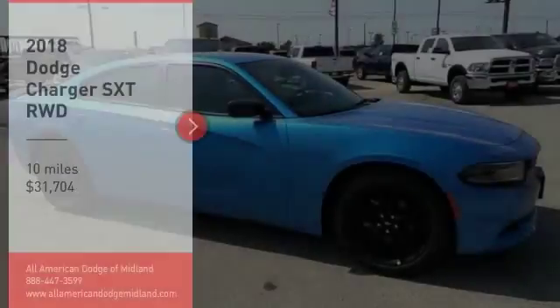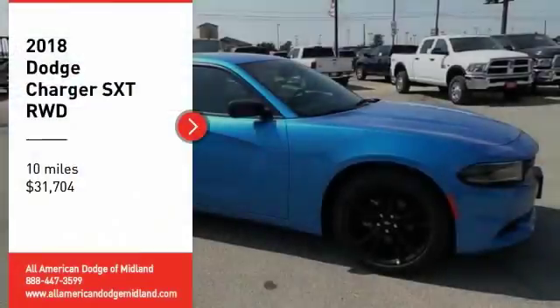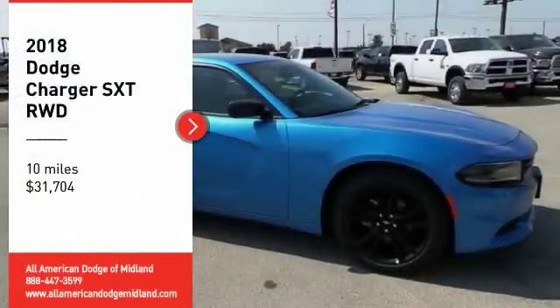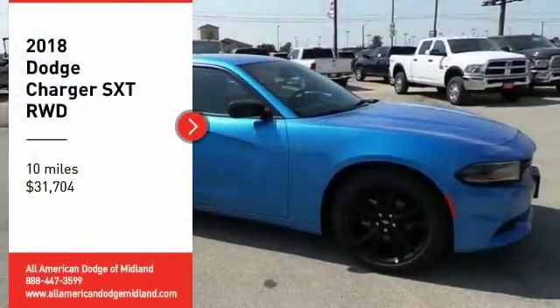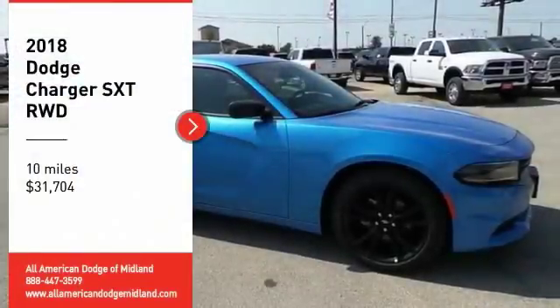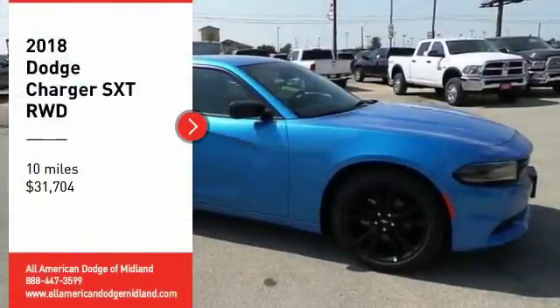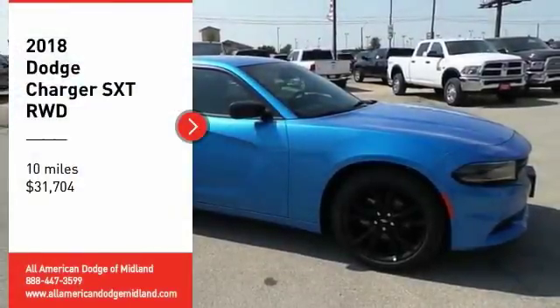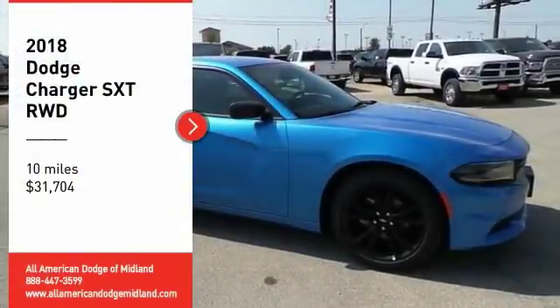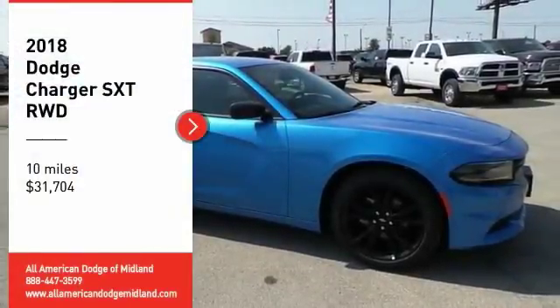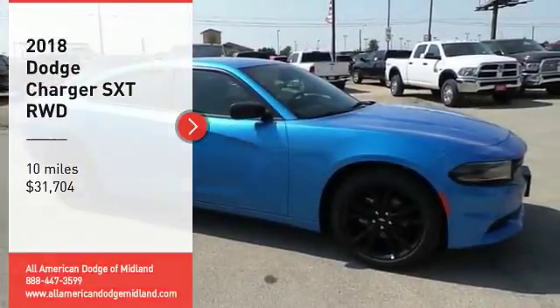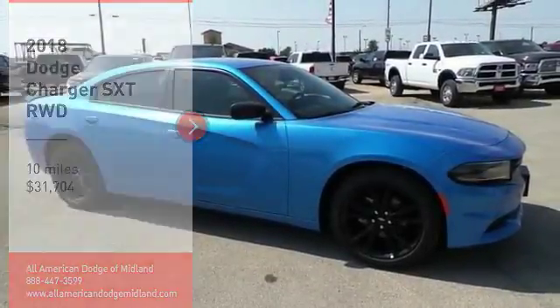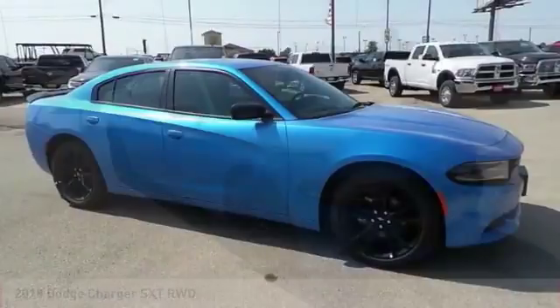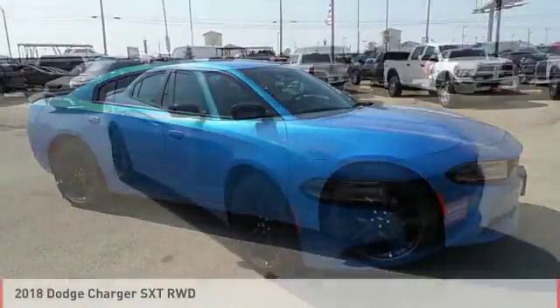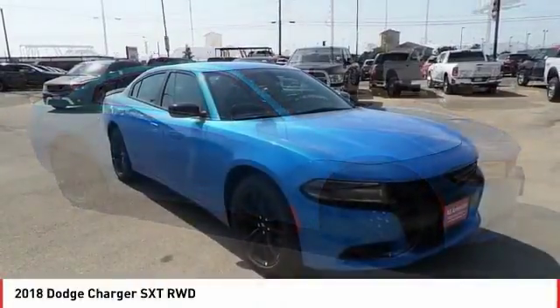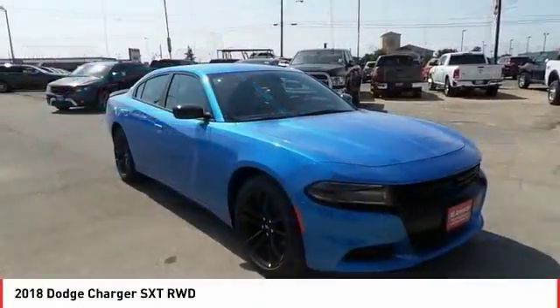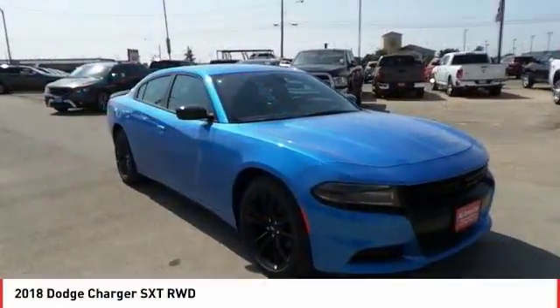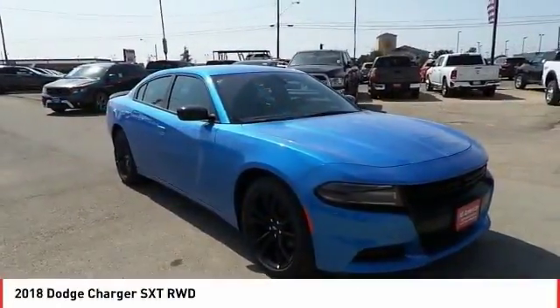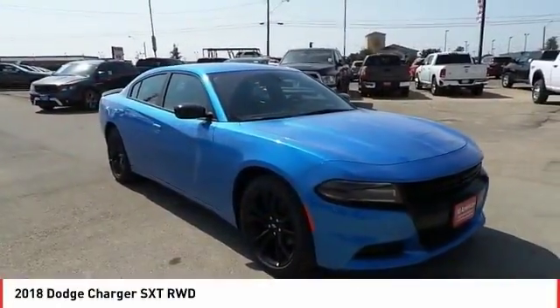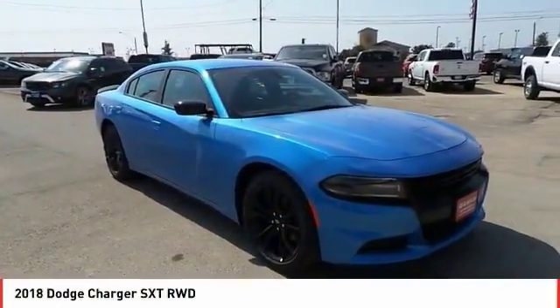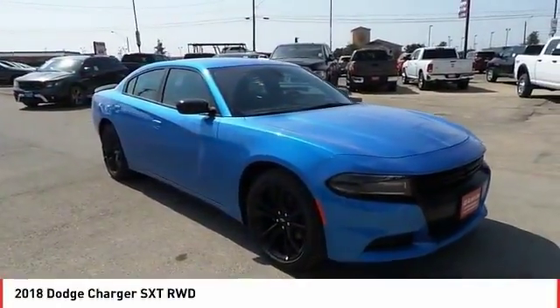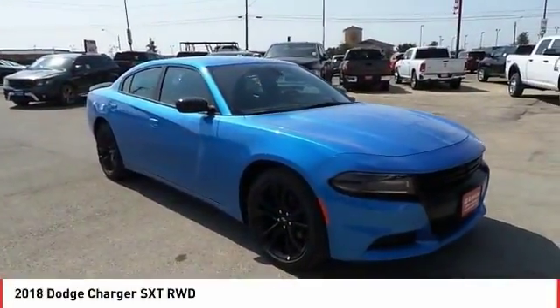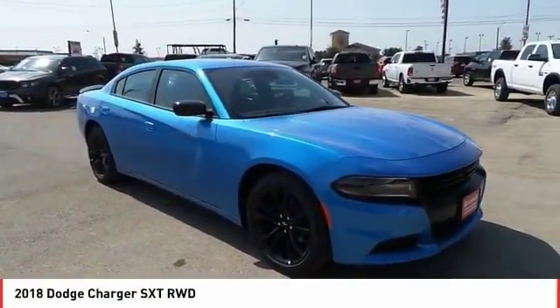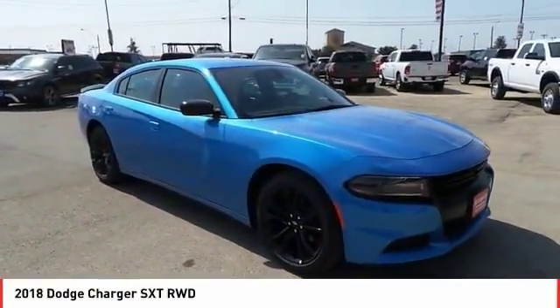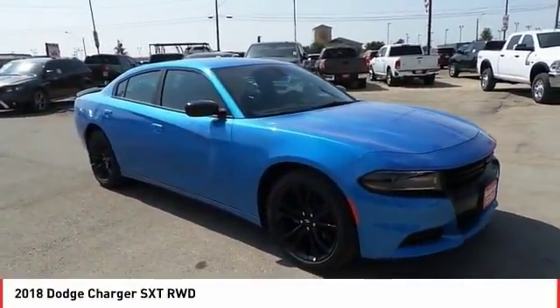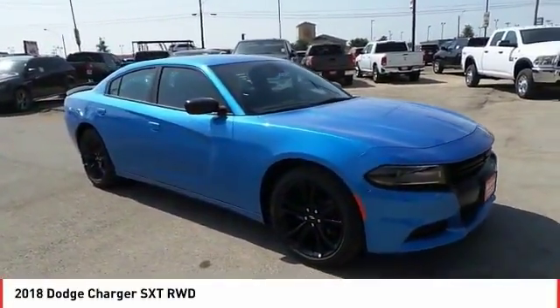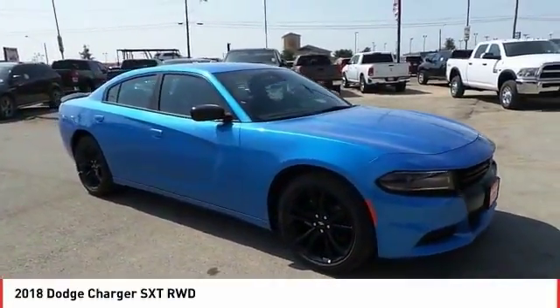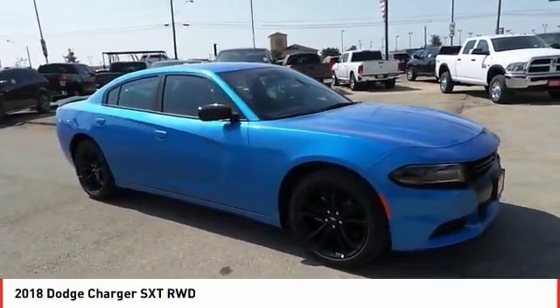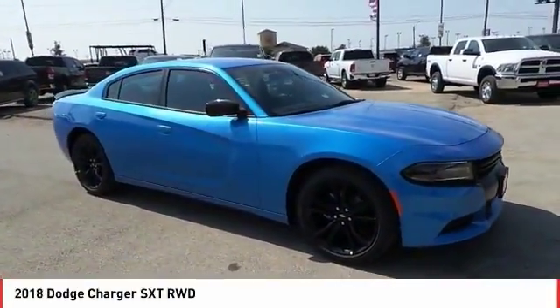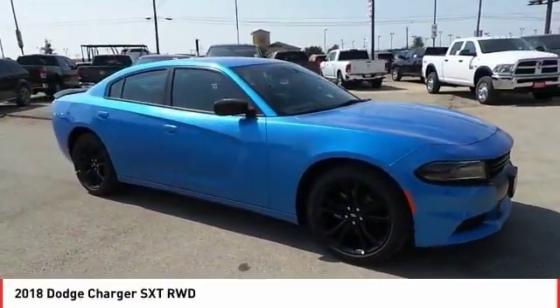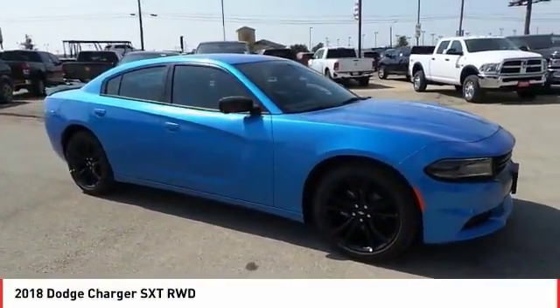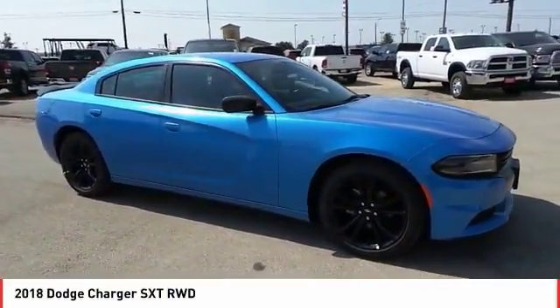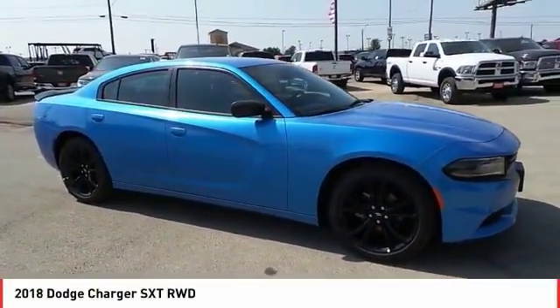We are pleased to show you the 2018 Charger — inject some versatility, comfort and sophistication into your muscle.